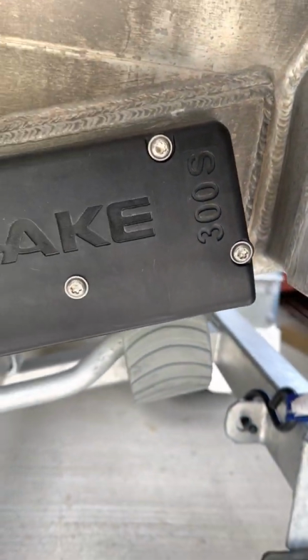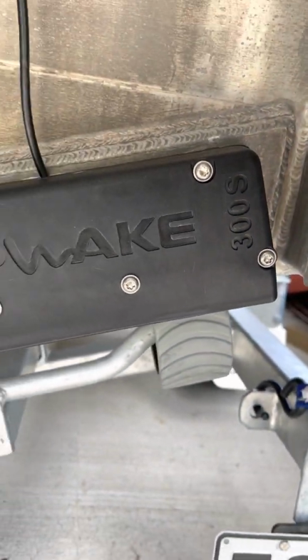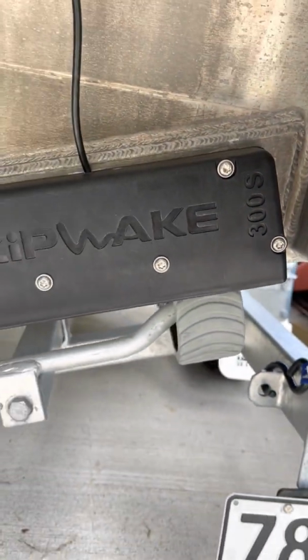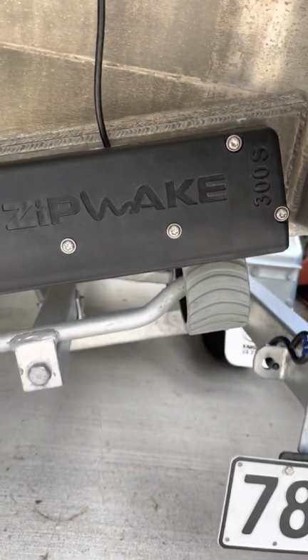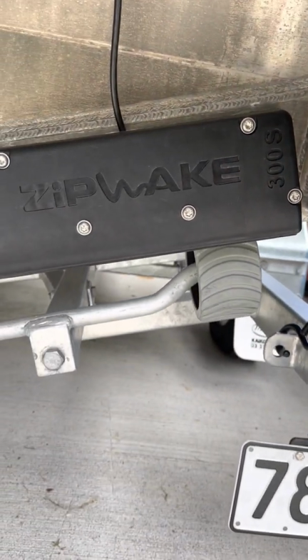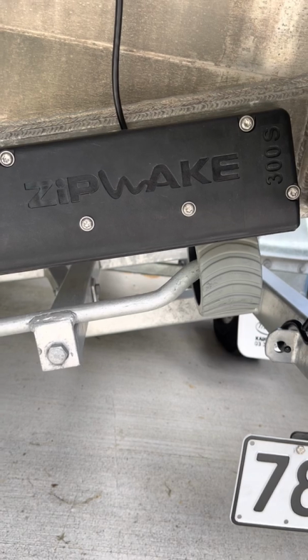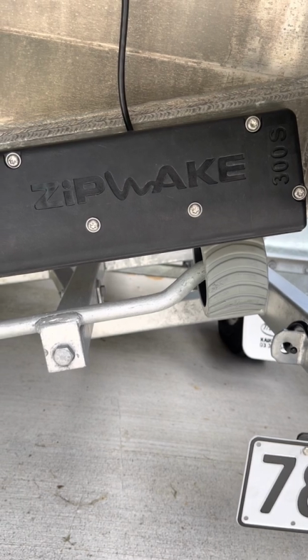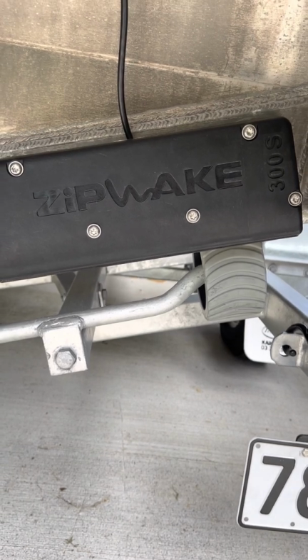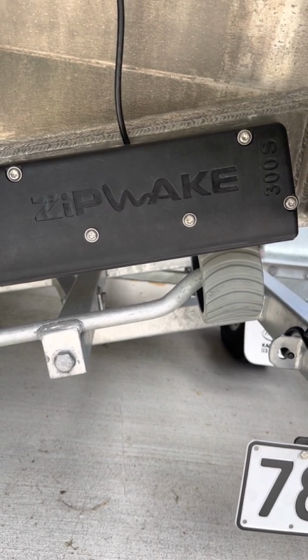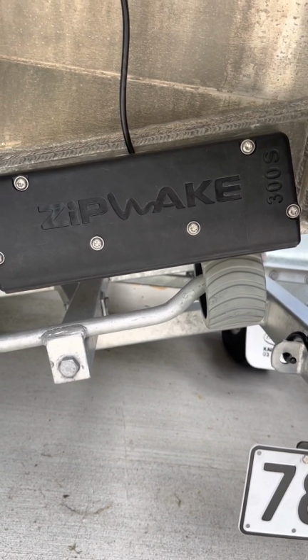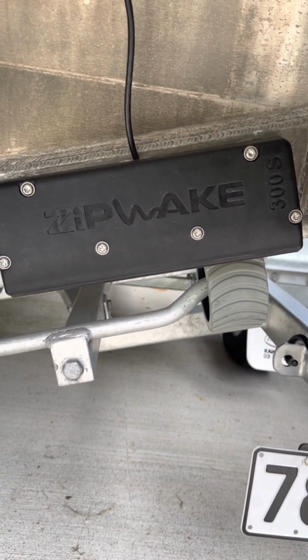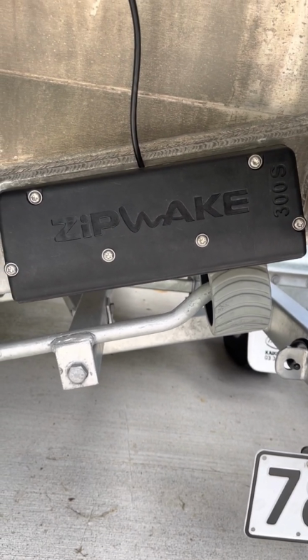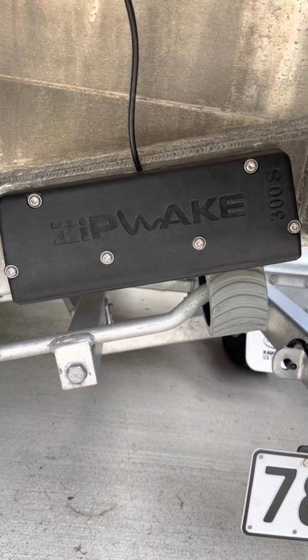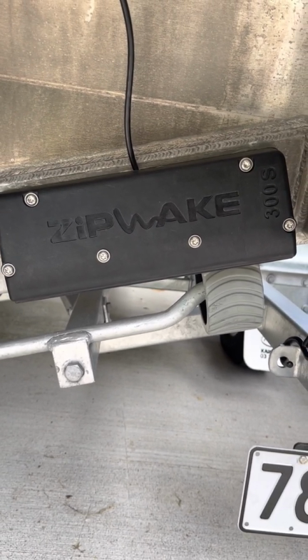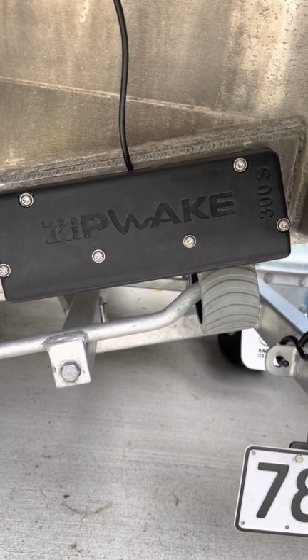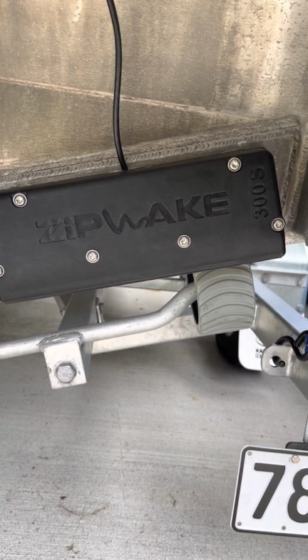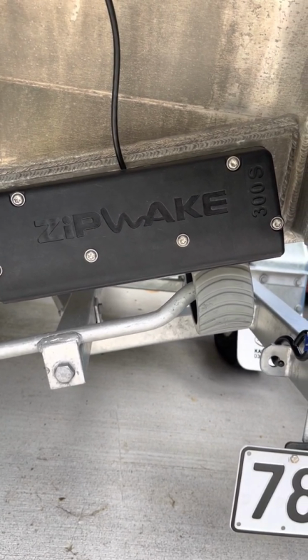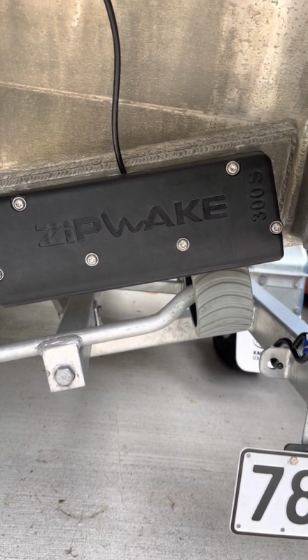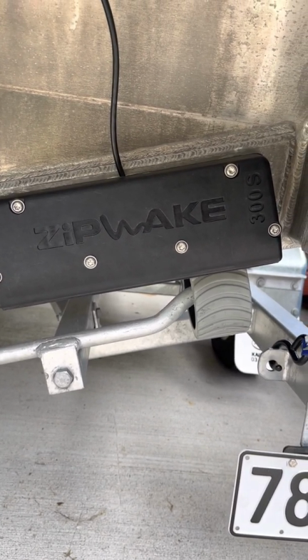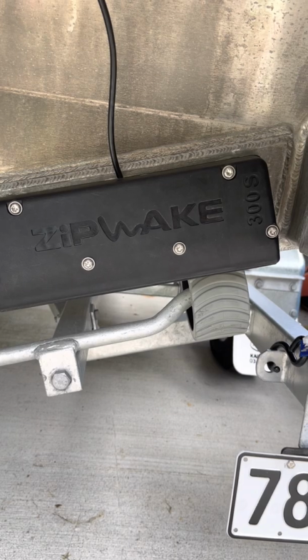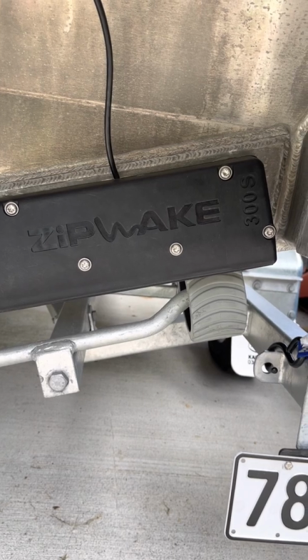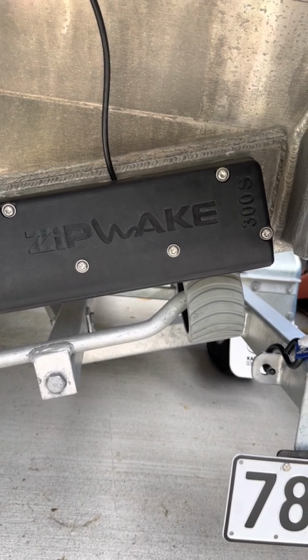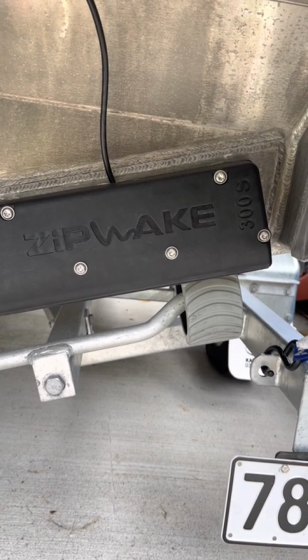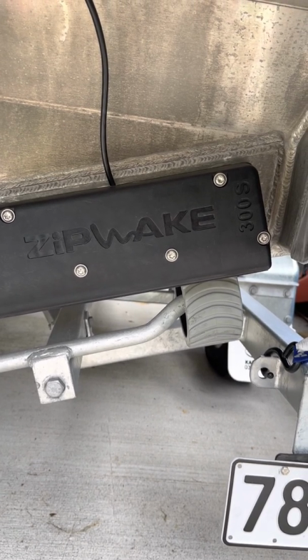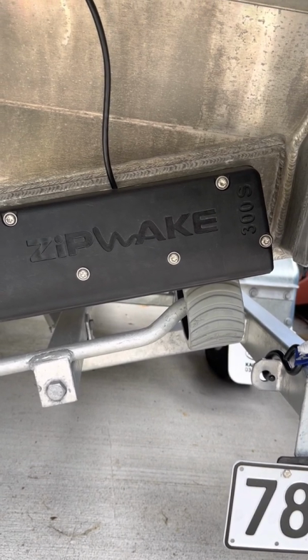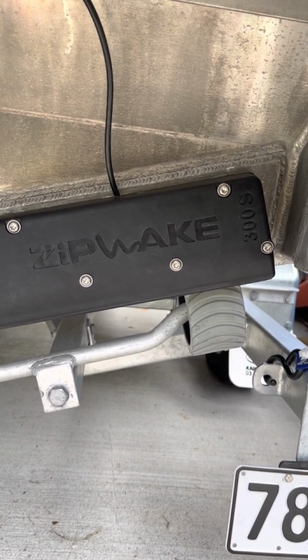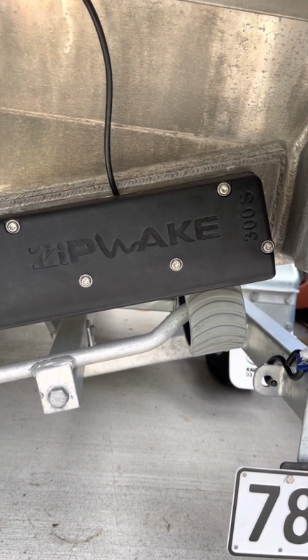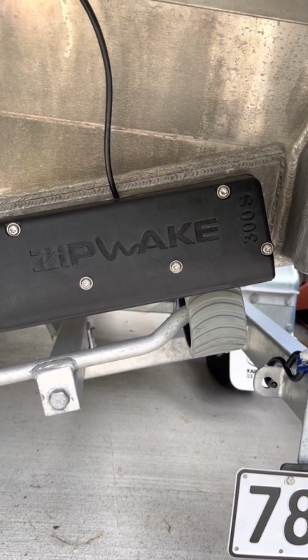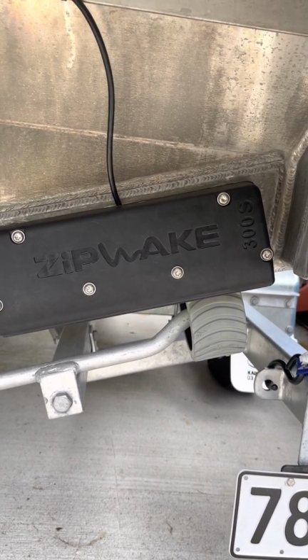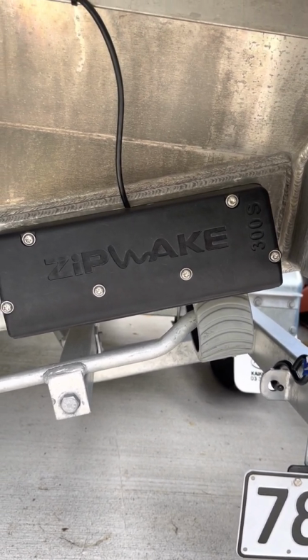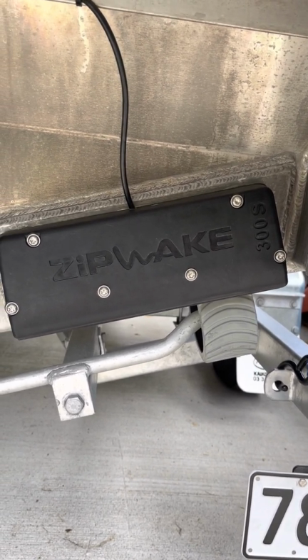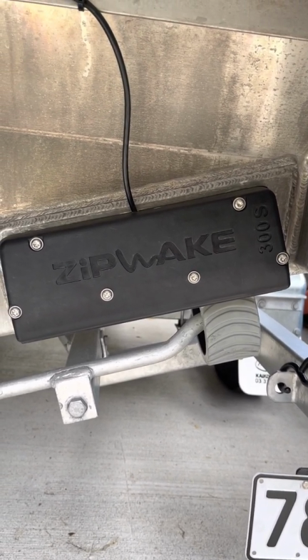The Zipwax need a really good solid base — needs to be dead flat. Those screws you can see there need to be torqued up, and if there's anything behind there that's not straight you'll jam the Zipwax up and it just won't work.